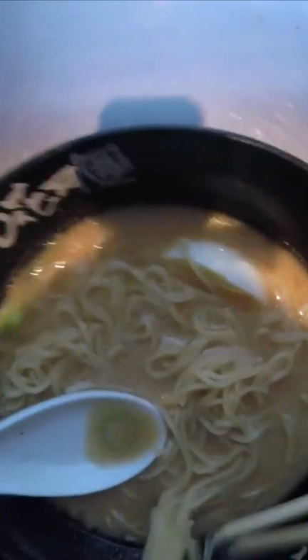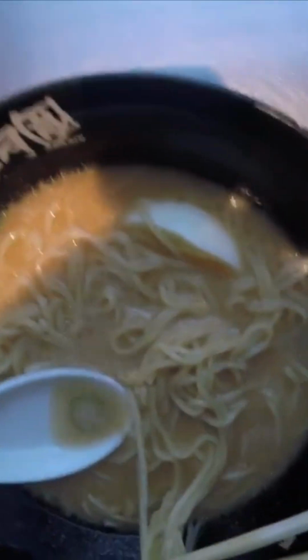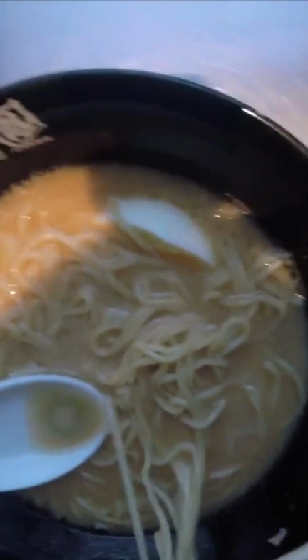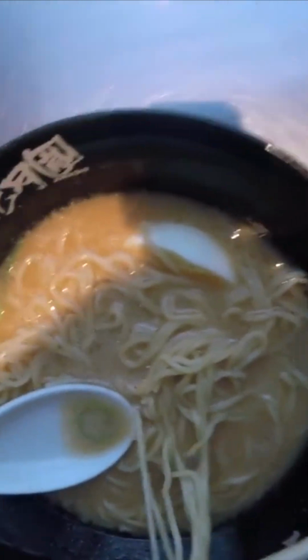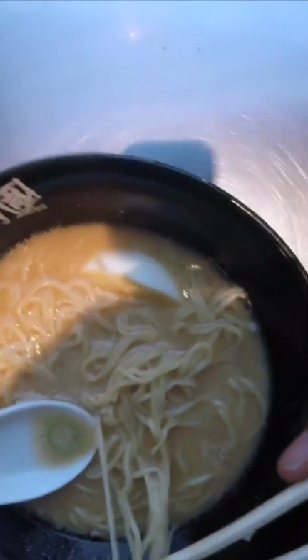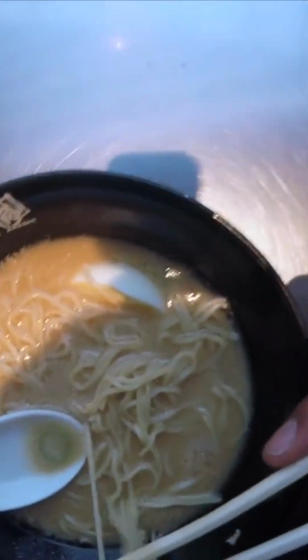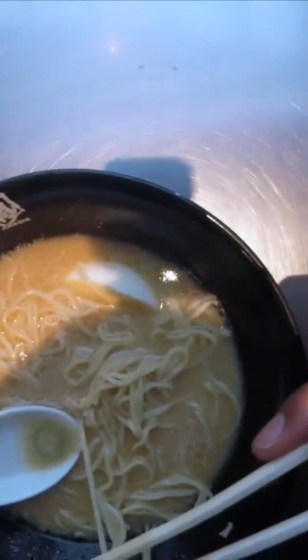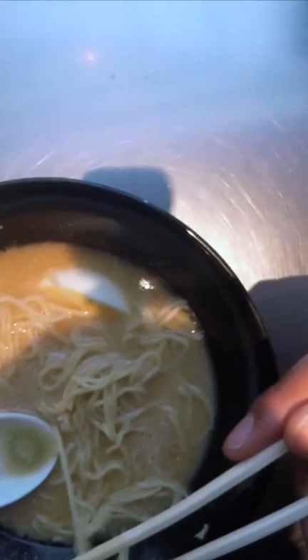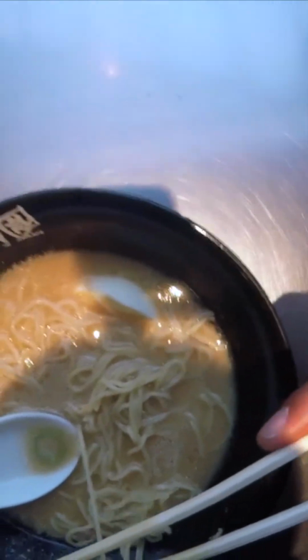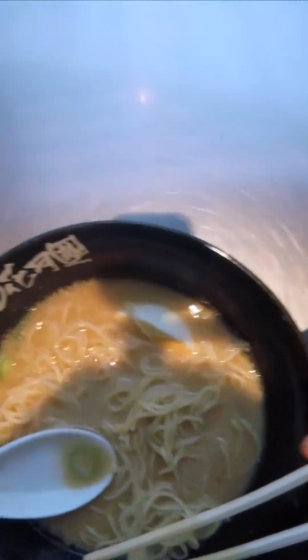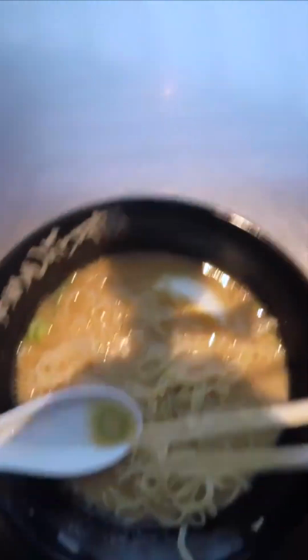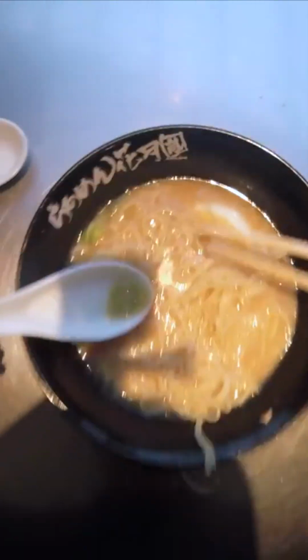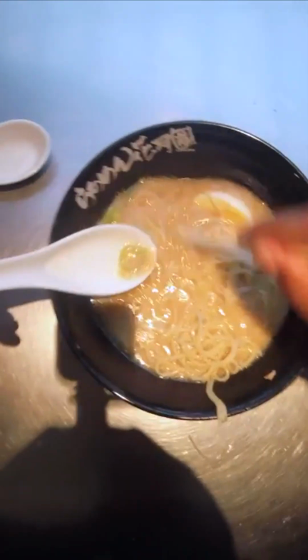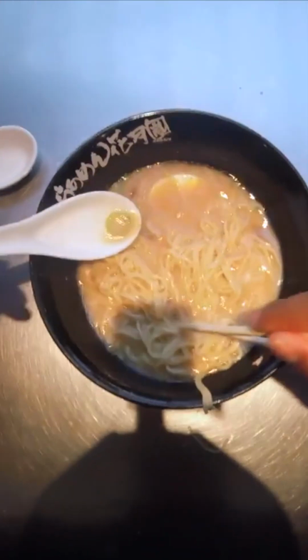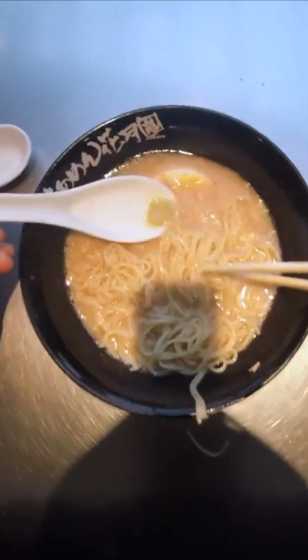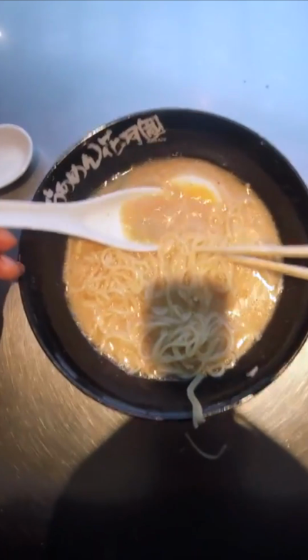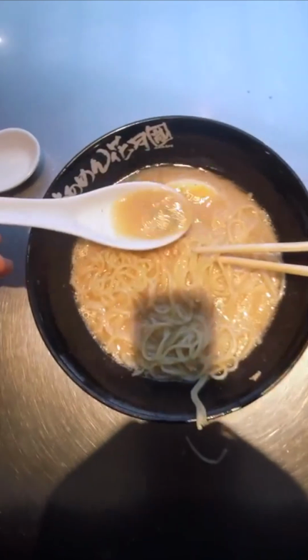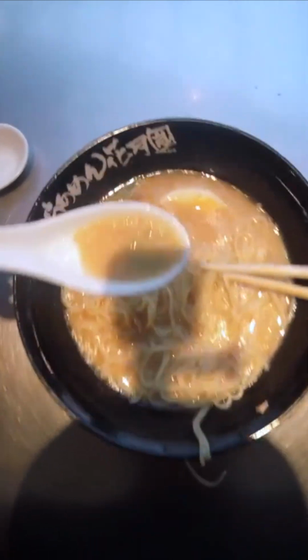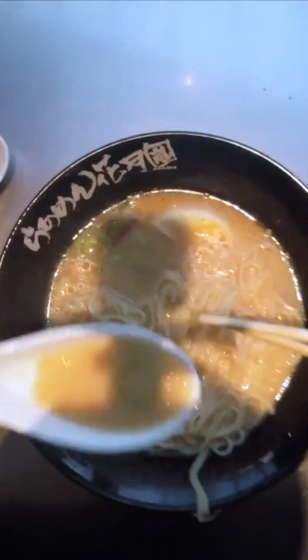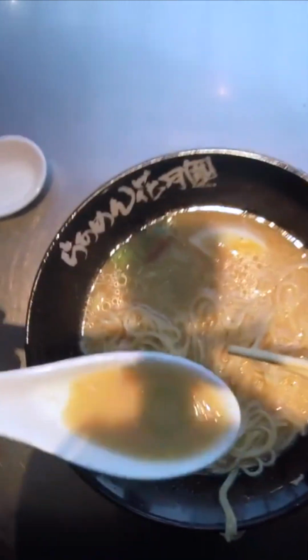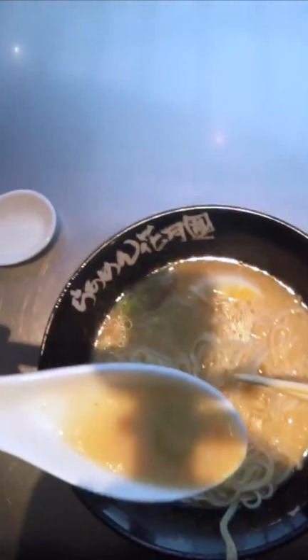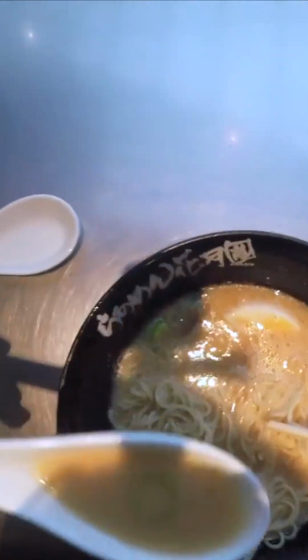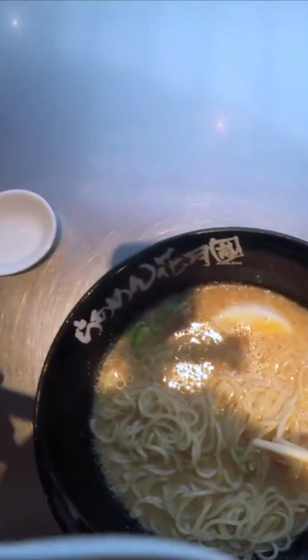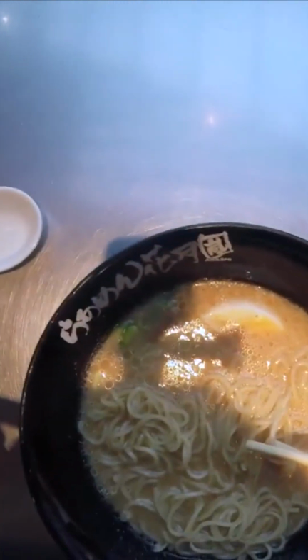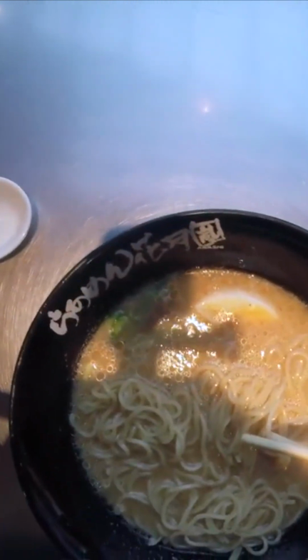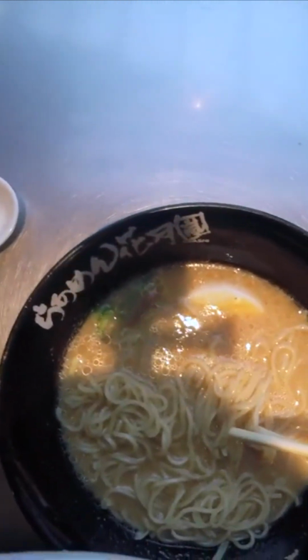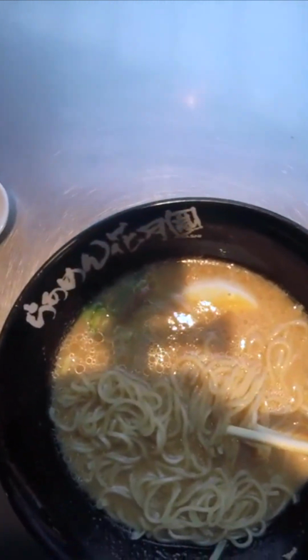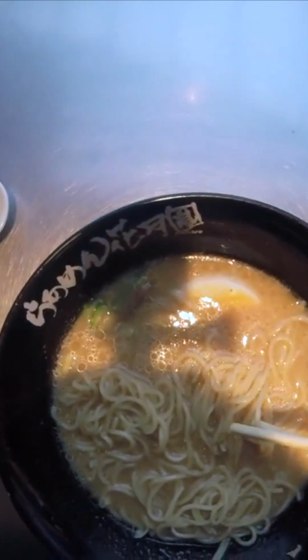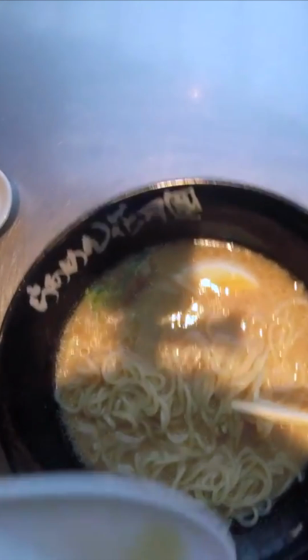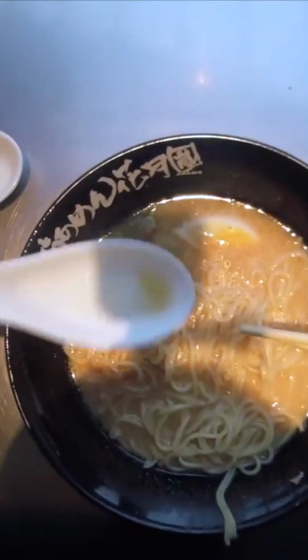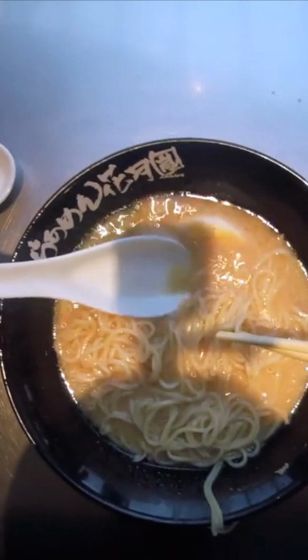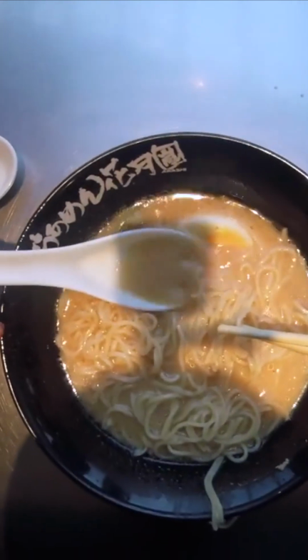Step 9: Water Absorption. The remaining indigestible components, including fiber and certain carbohydrates, move into the large intestine. Here, water is absorbed, and the remaining material forms stool.